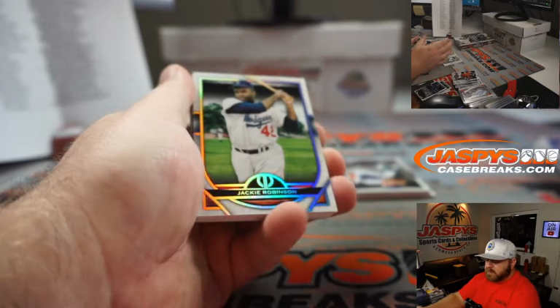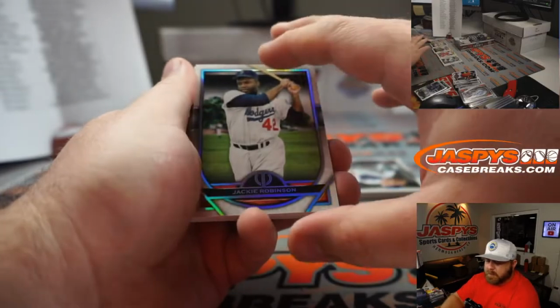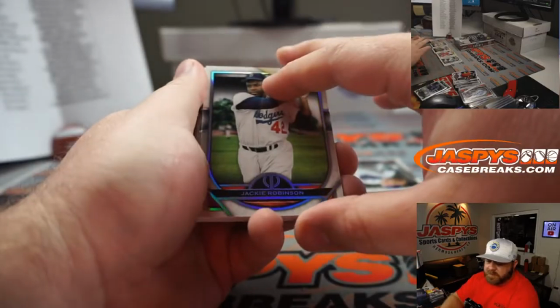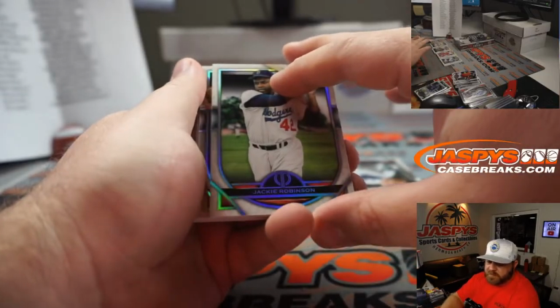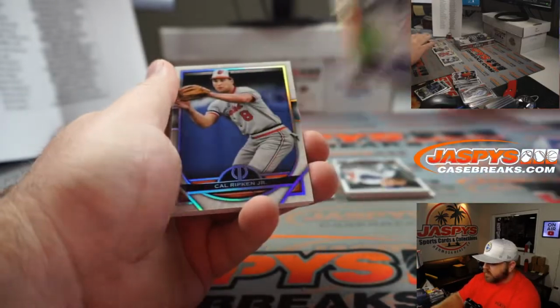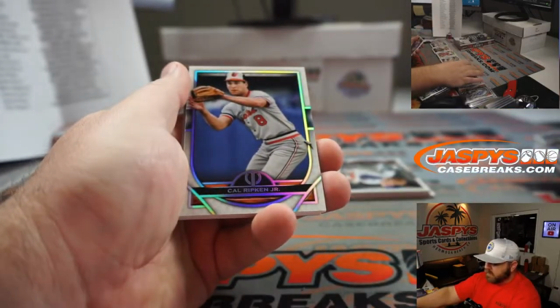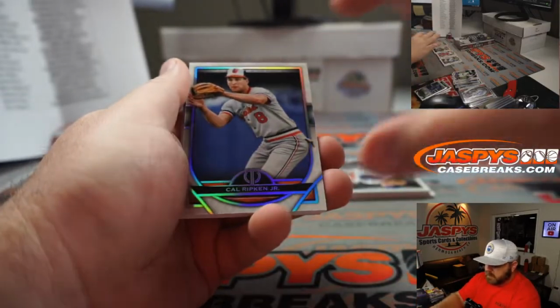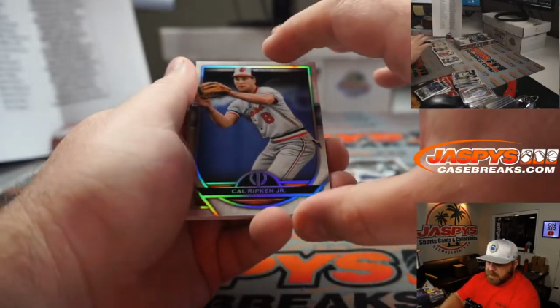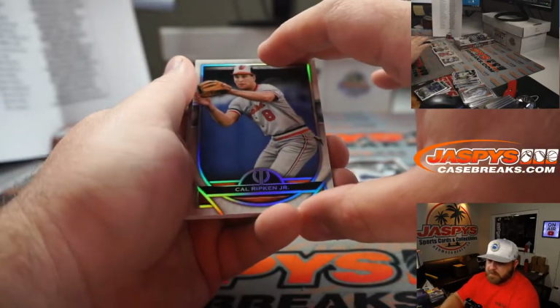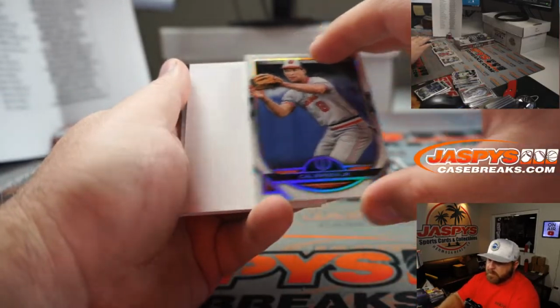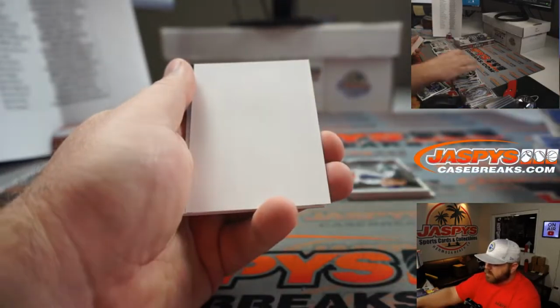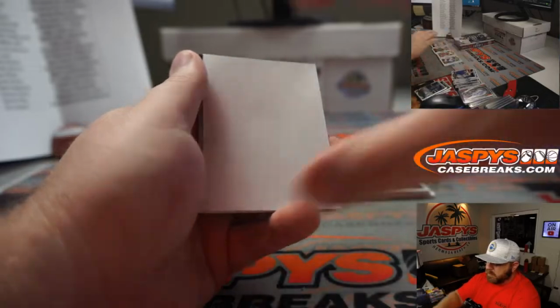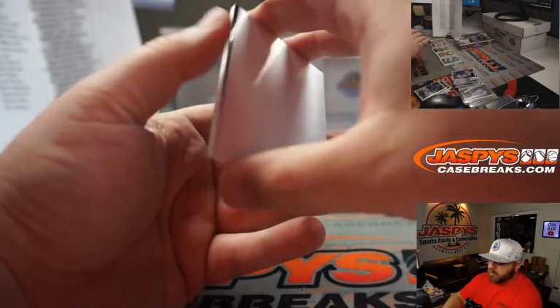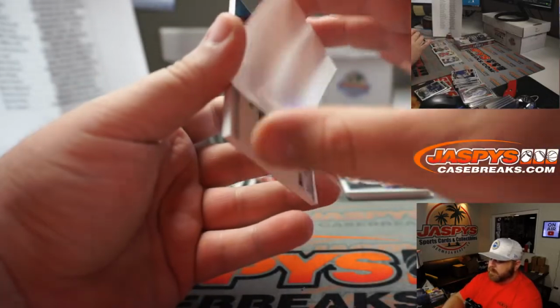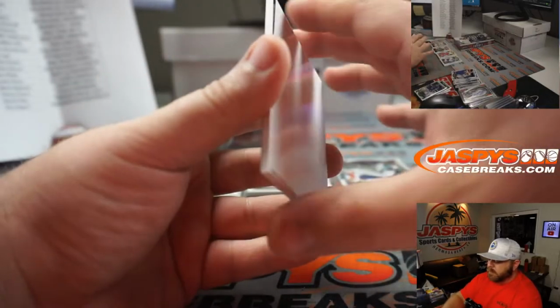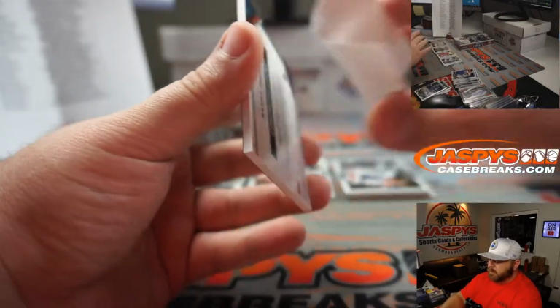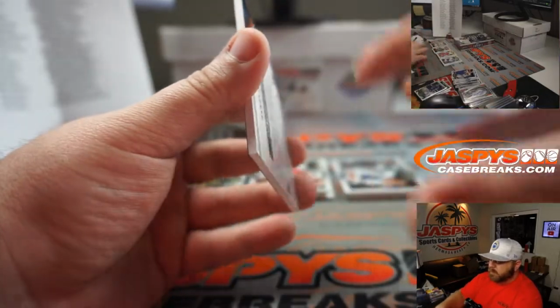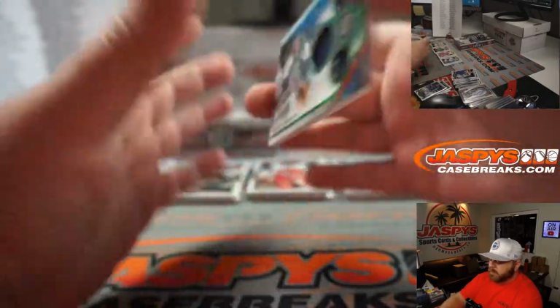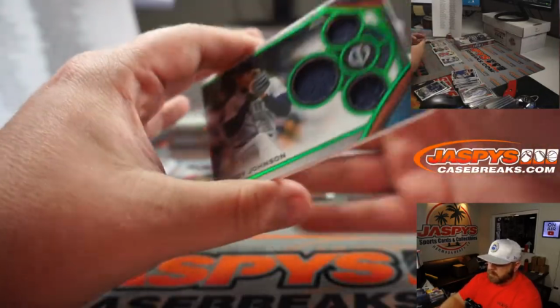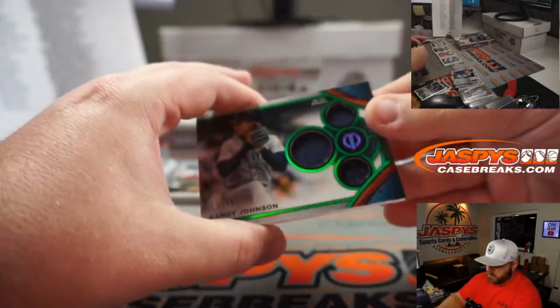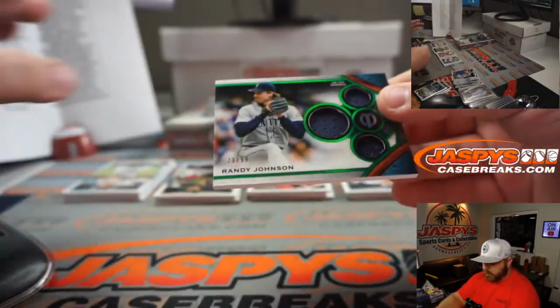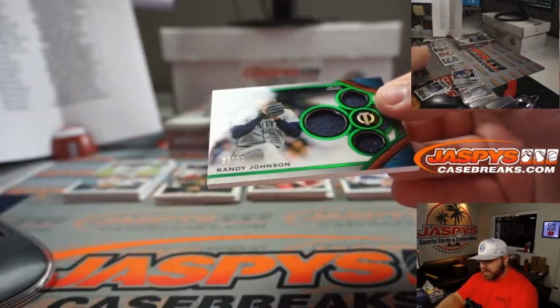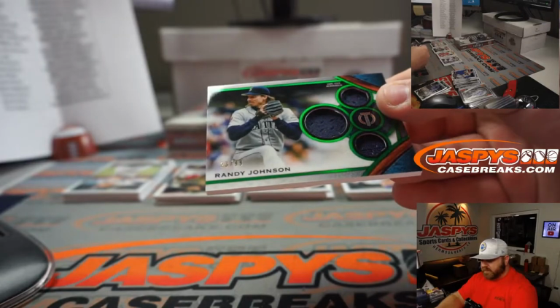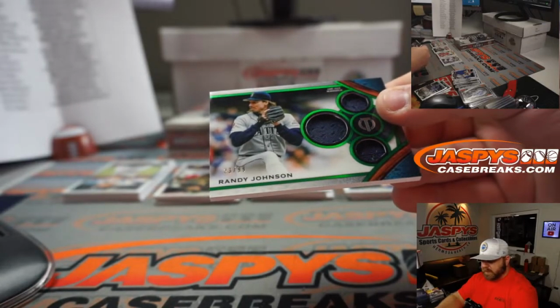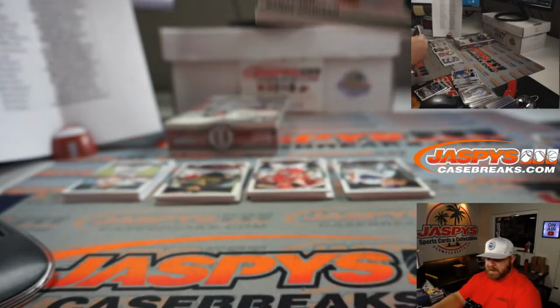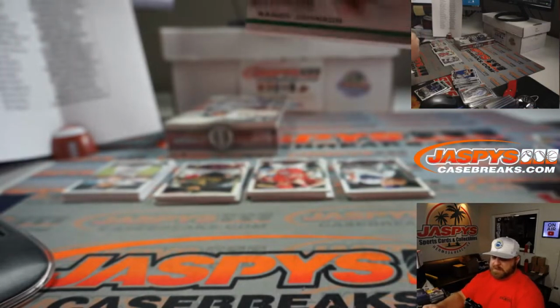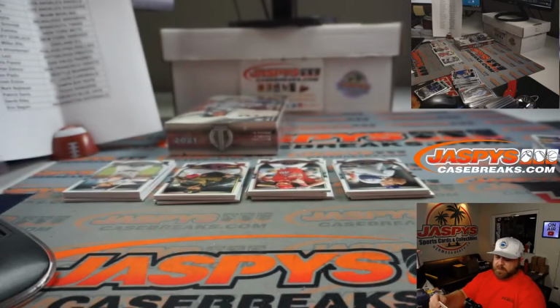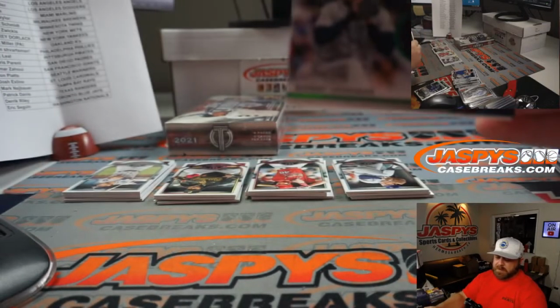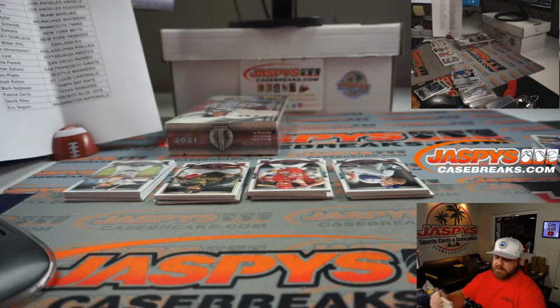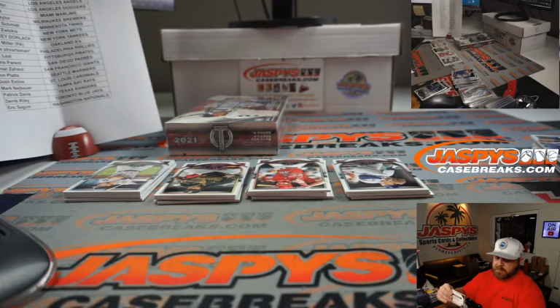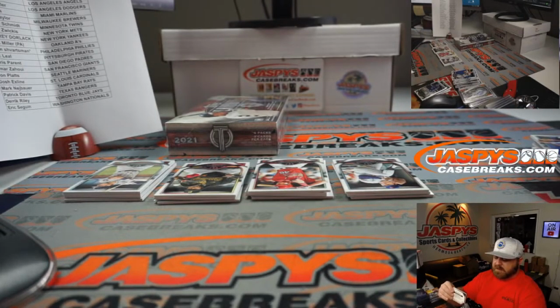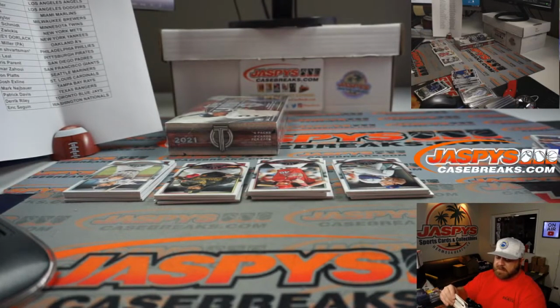Jackie Robinson for the Dodgers — Dylan Sadler. Cal Ripken for the Orioles — Matt Arnold. And nice triple relic Randy Johnson, 23 out of 99 — Big Unit for the Mariners — John Plotz.